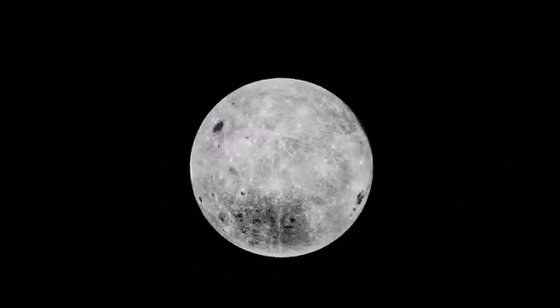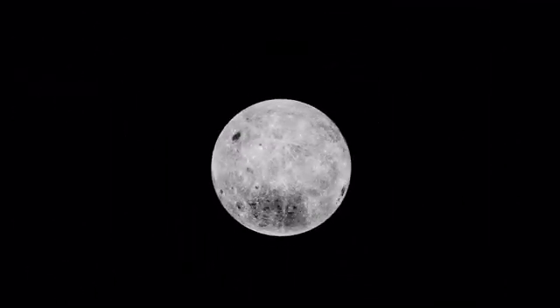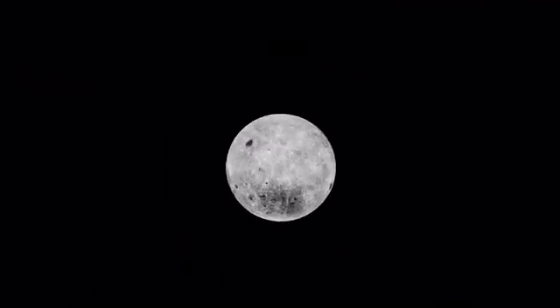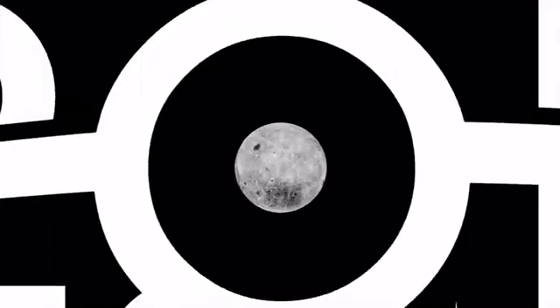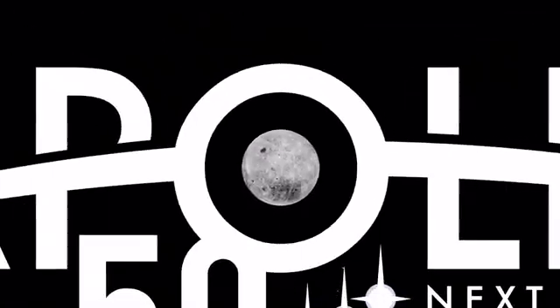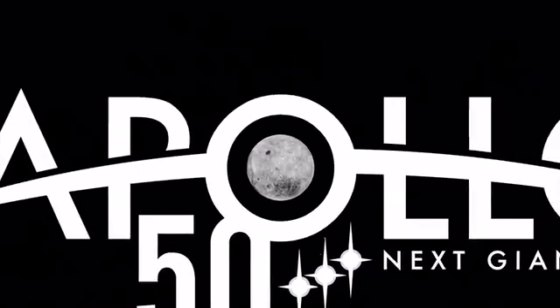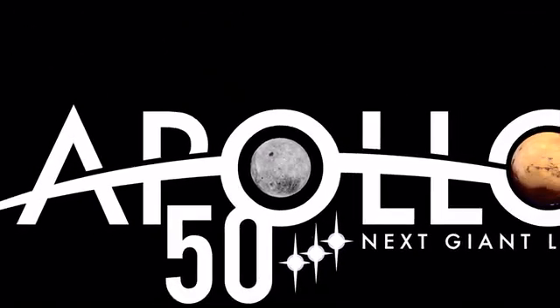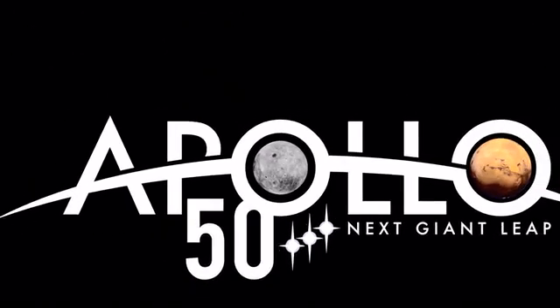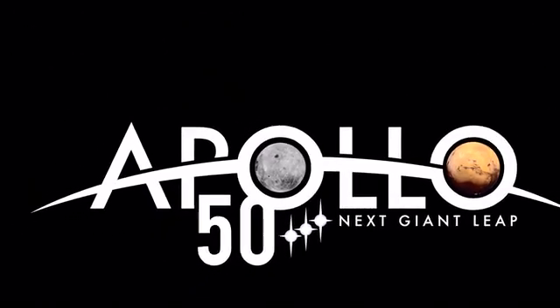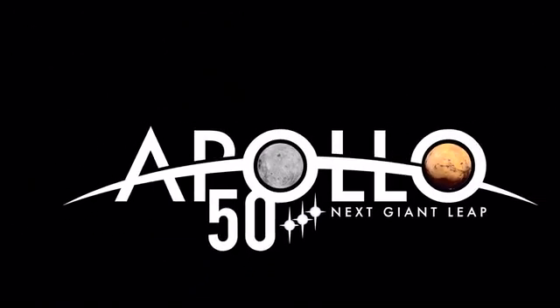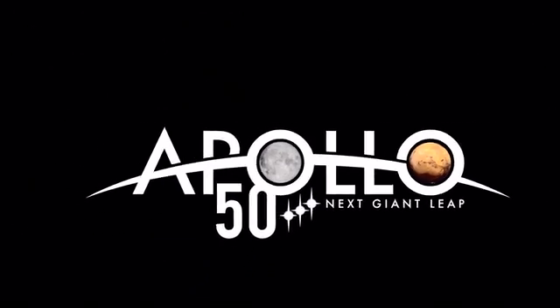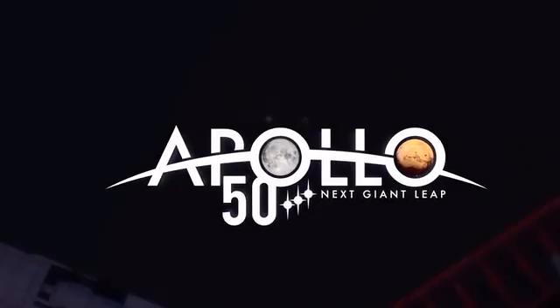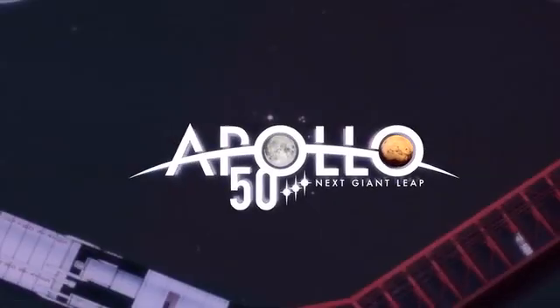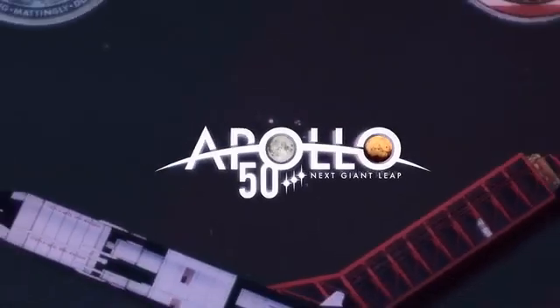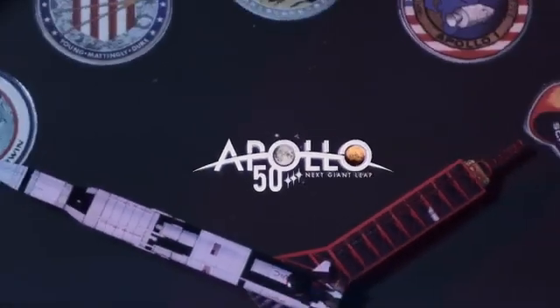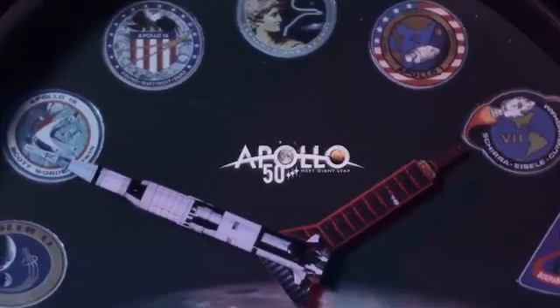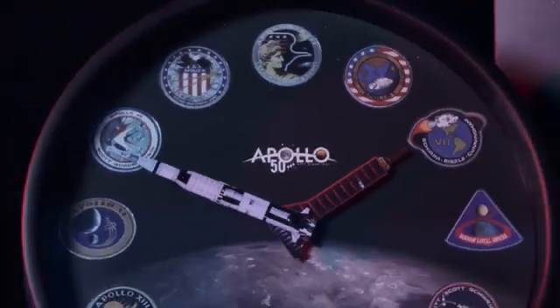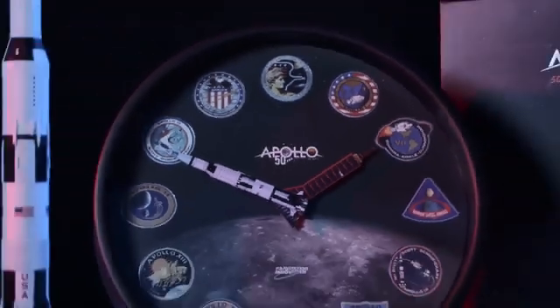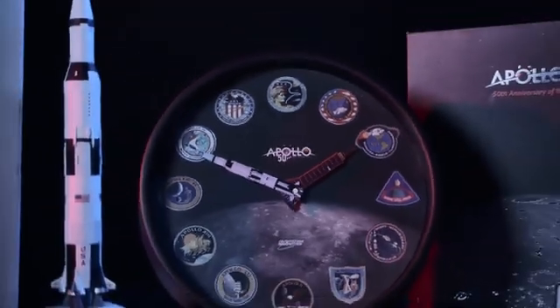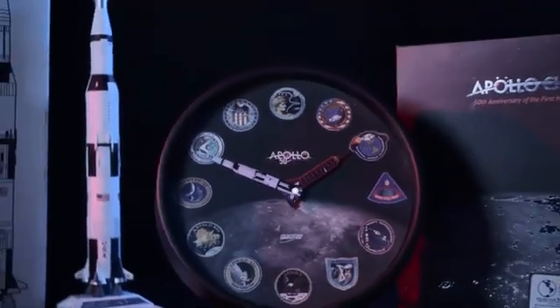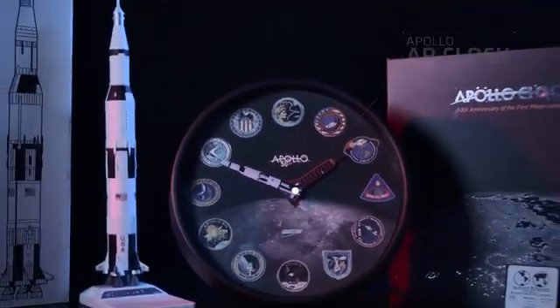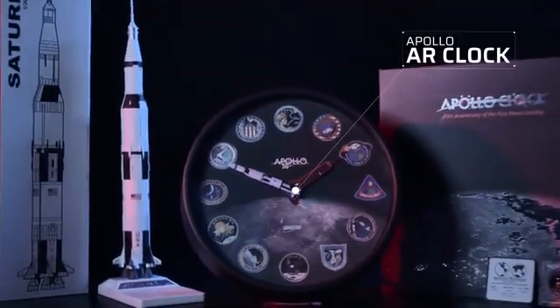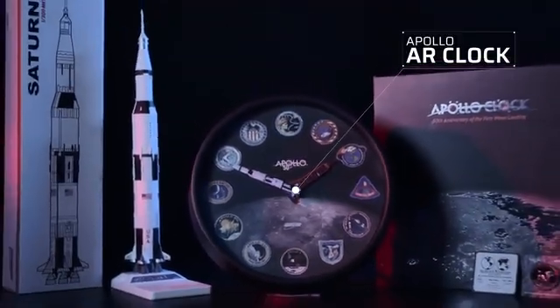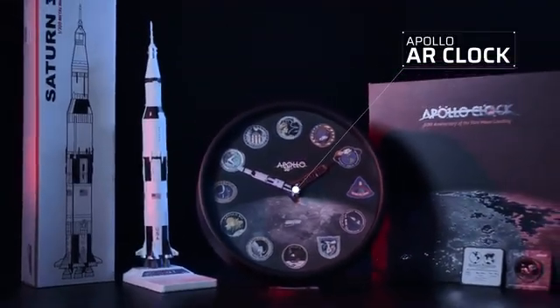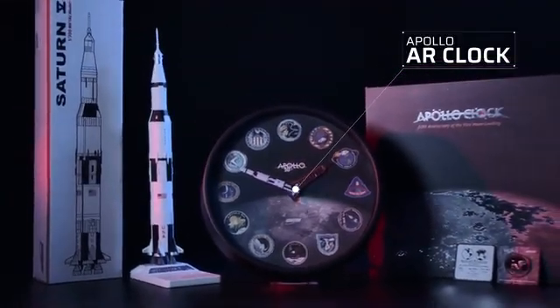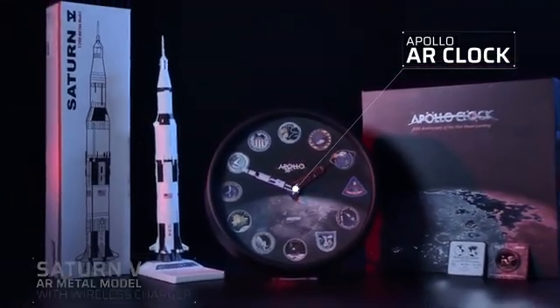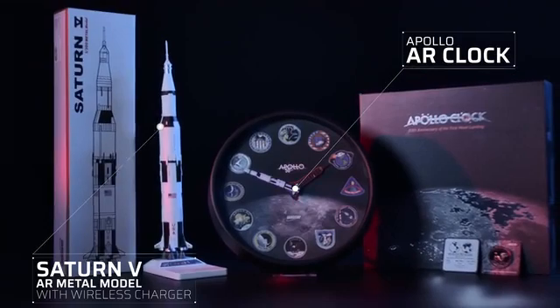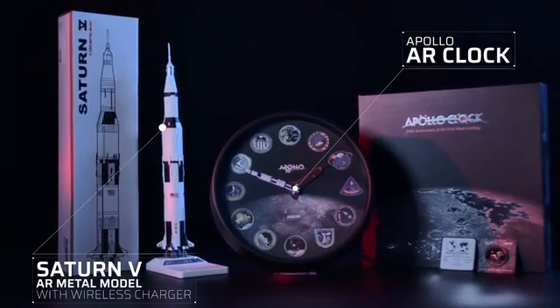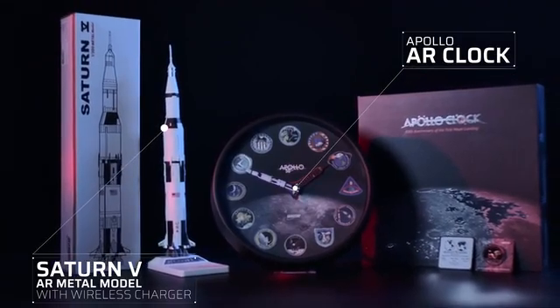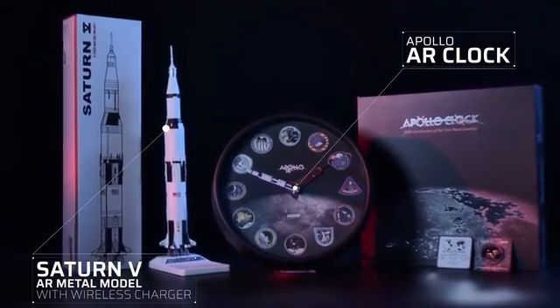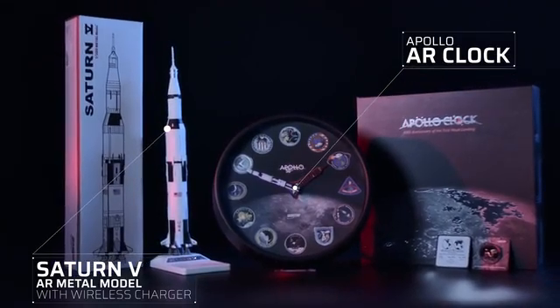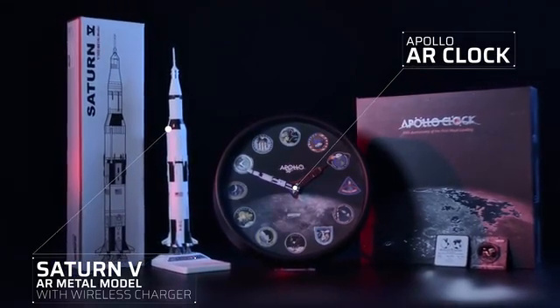To celebrate the 50th anniversary of the Apollo 11 moon landing, introducing these two products: Apollo AR clock and Saturn V AR metal model.